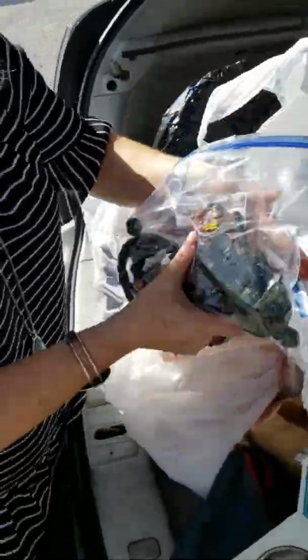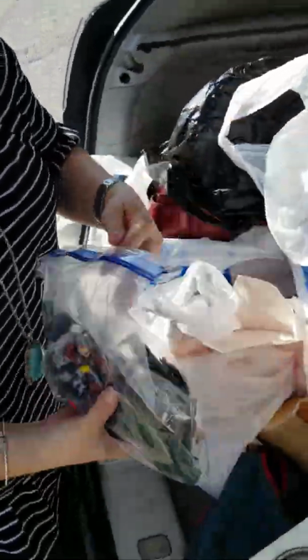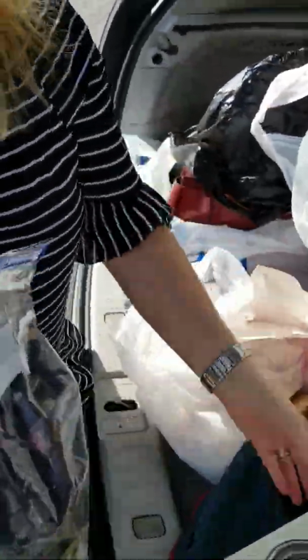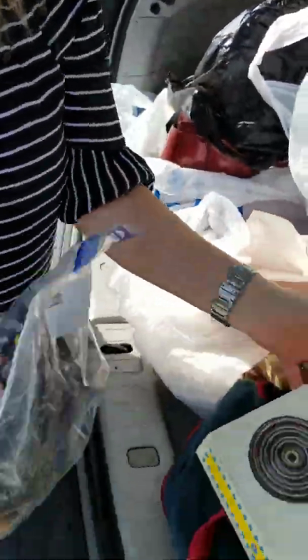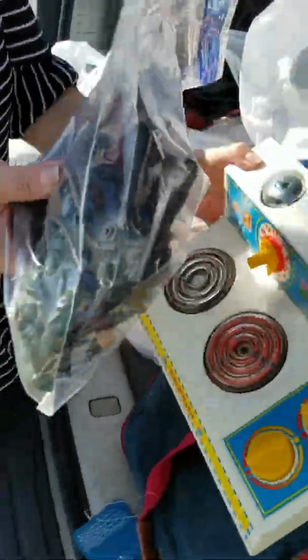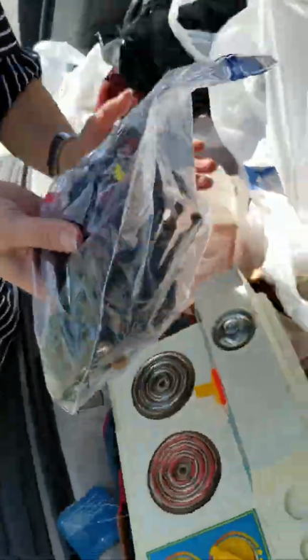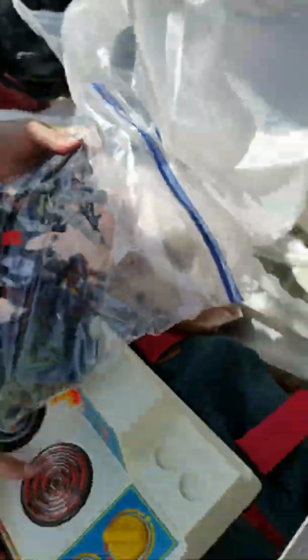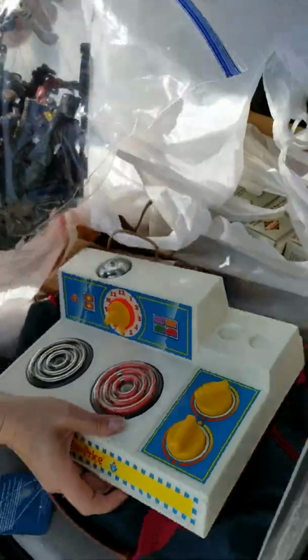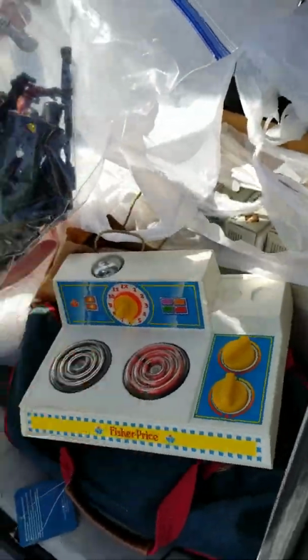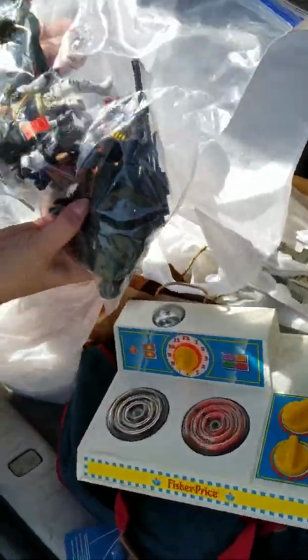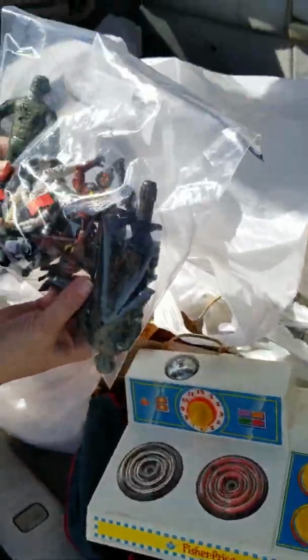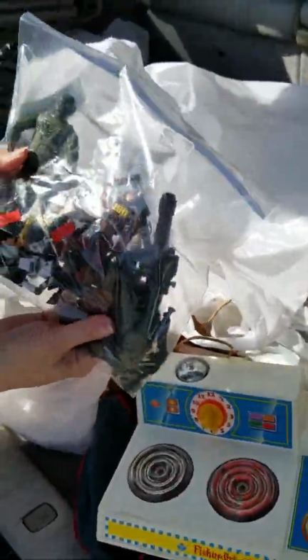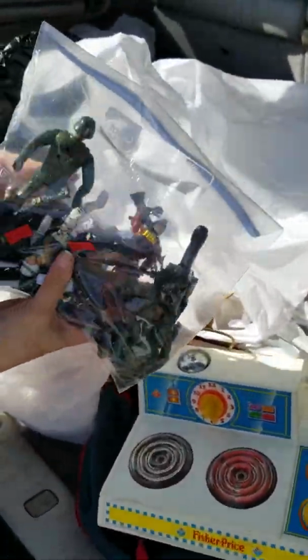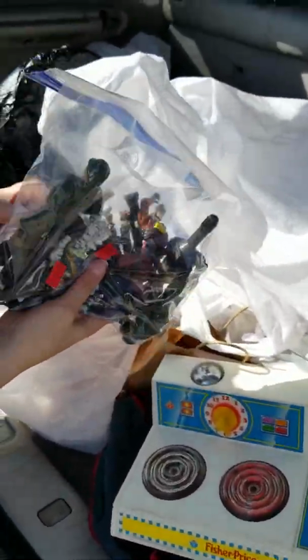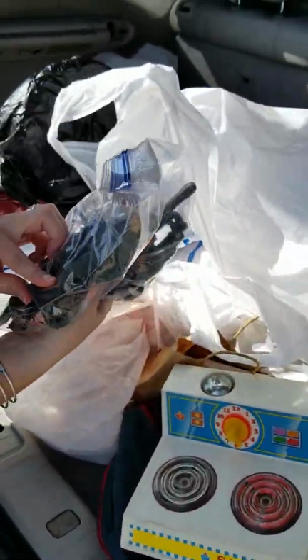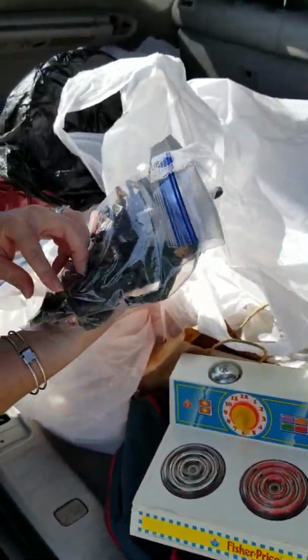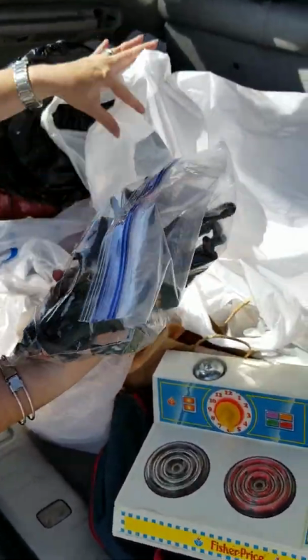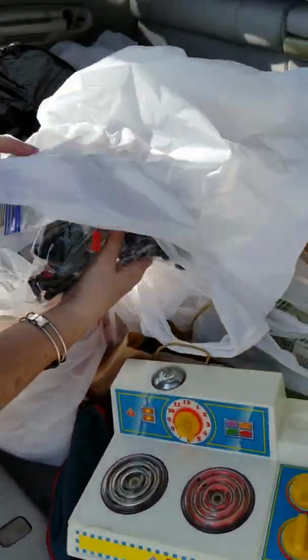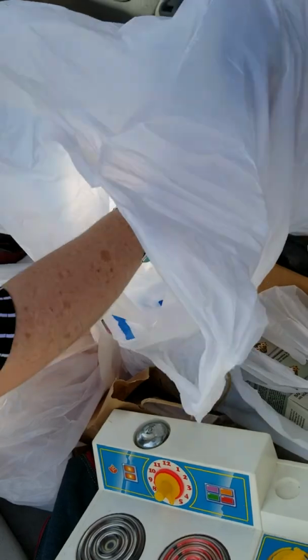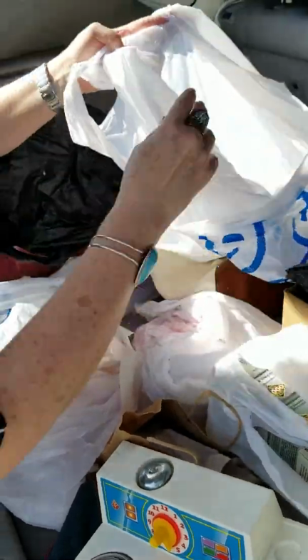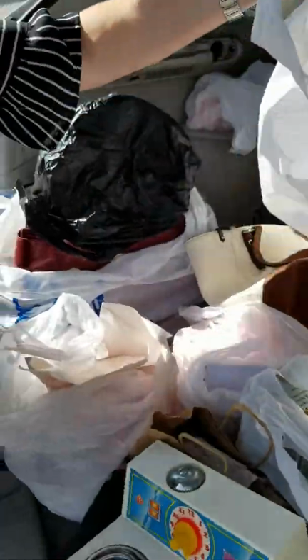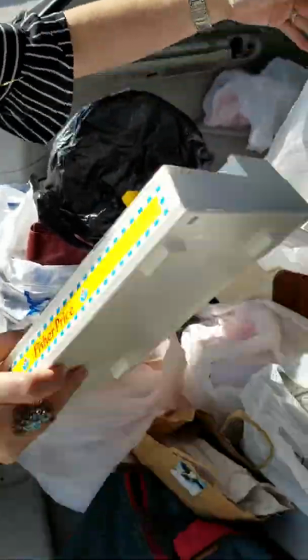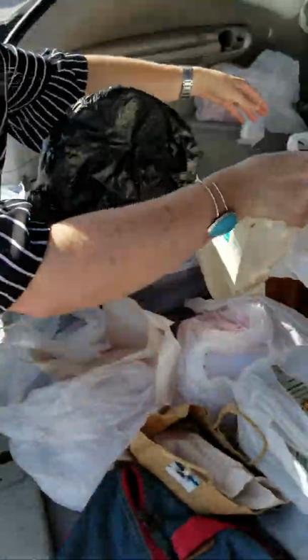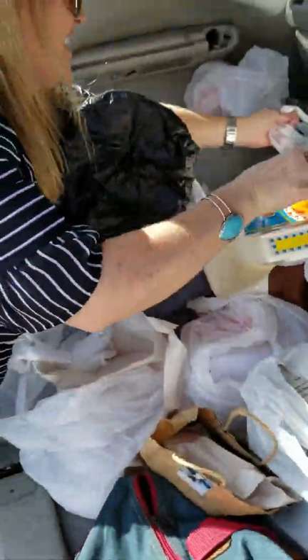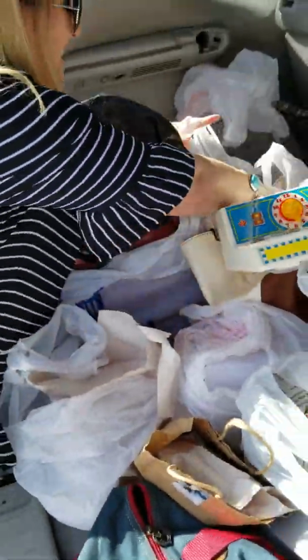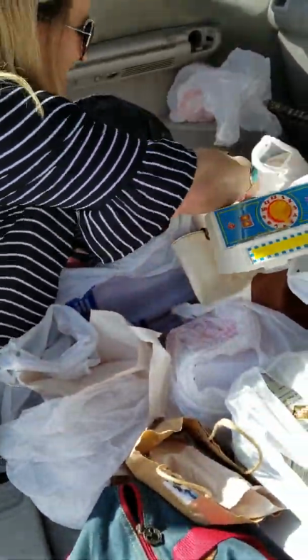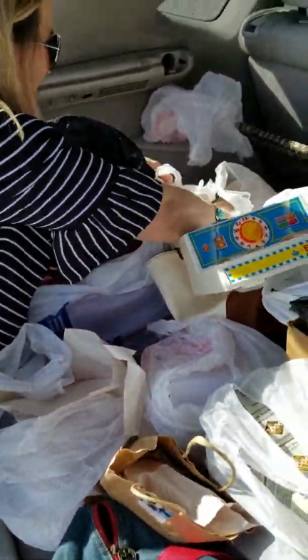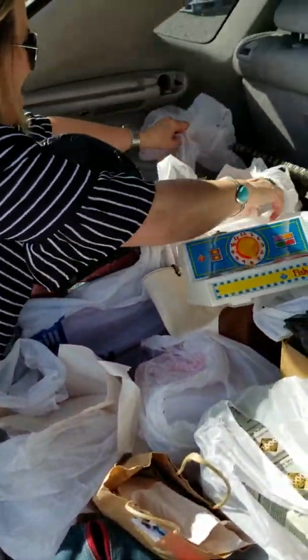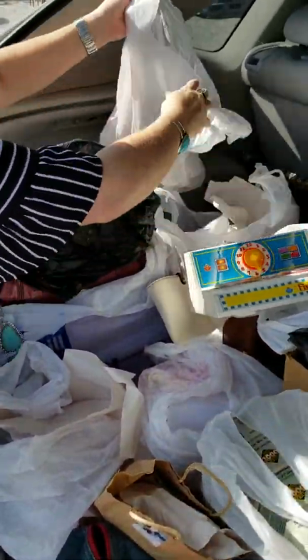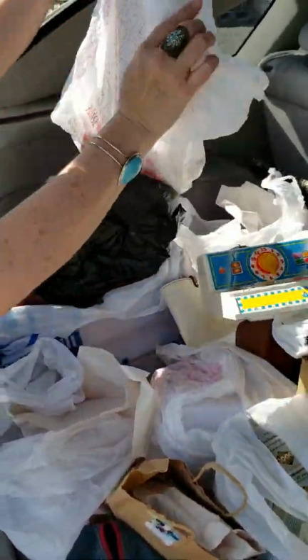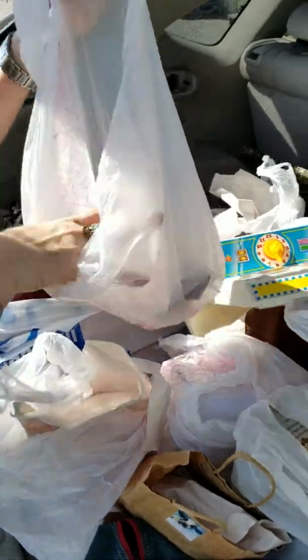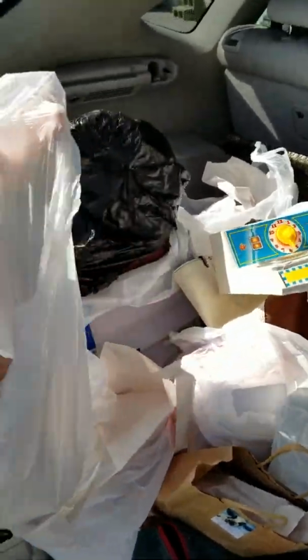This whole bag from Goodwill — these figurines were $2.99 and we do really well with figurines on eBay, so we're gonna put those online. More stones — we got lots and lots of stones.